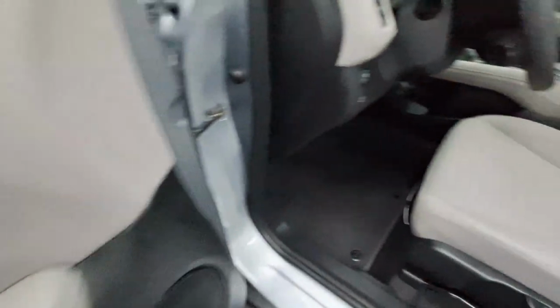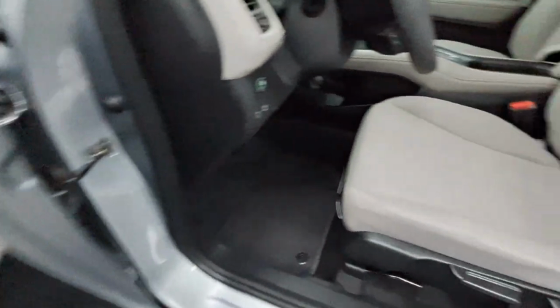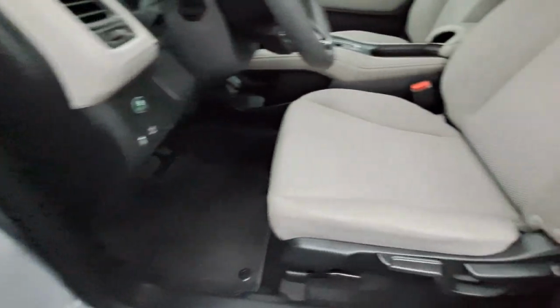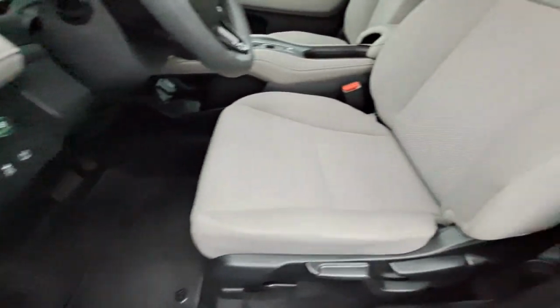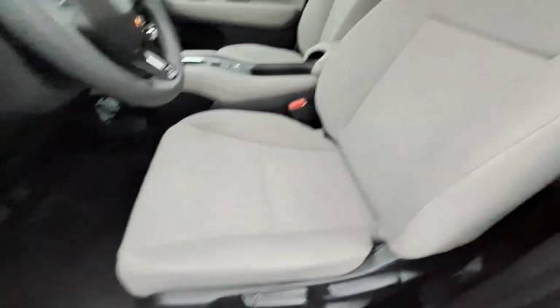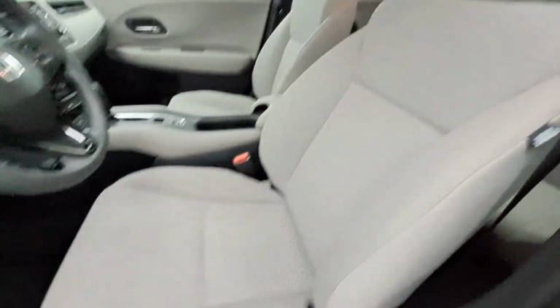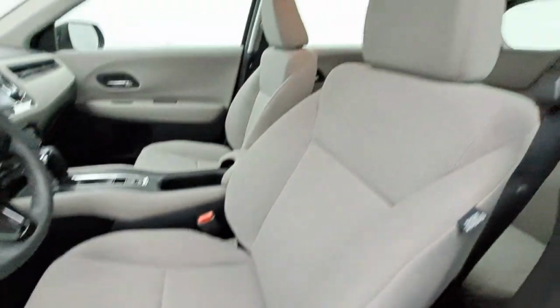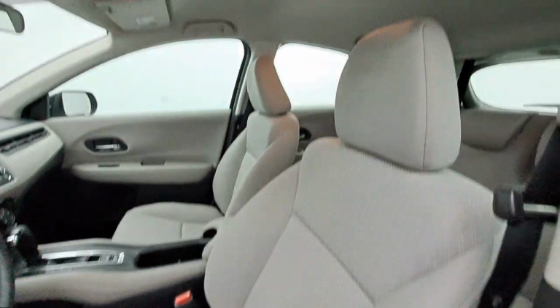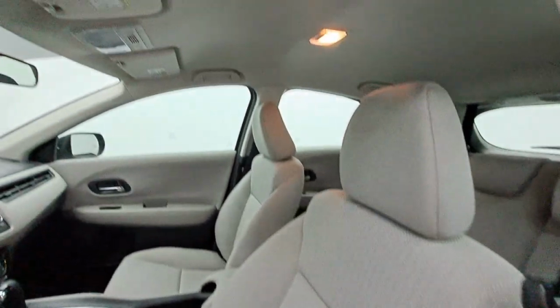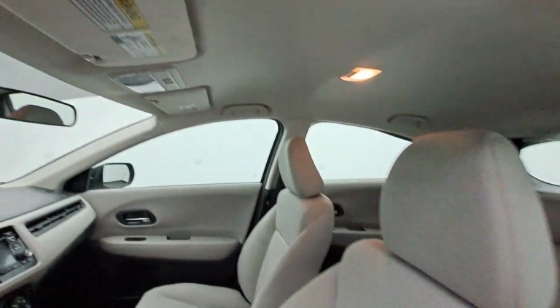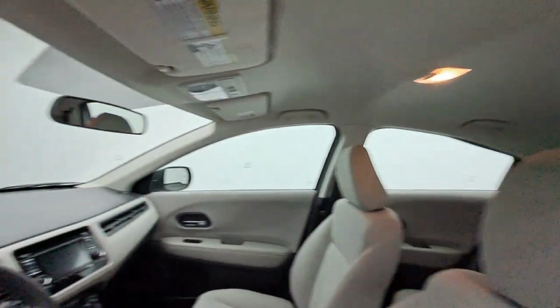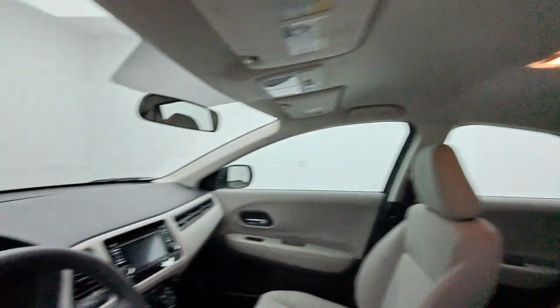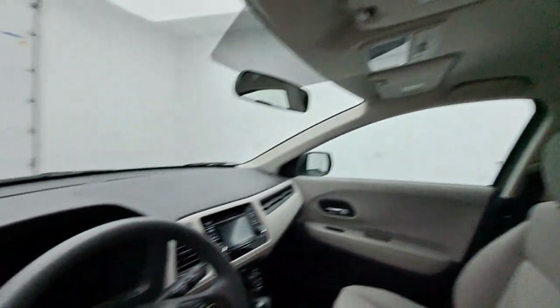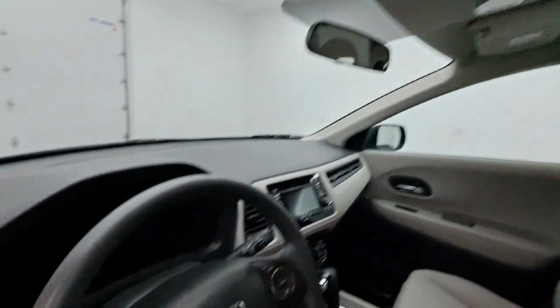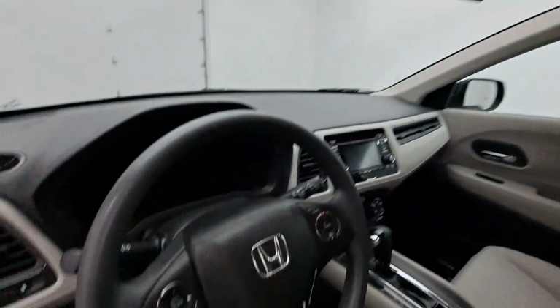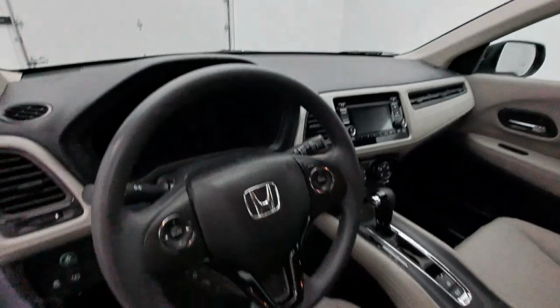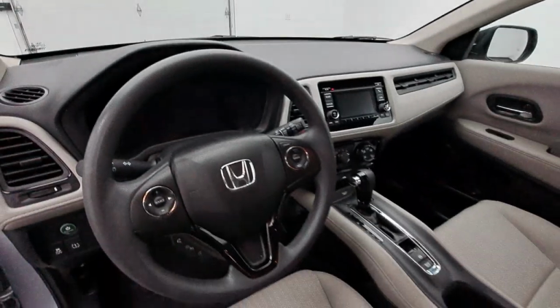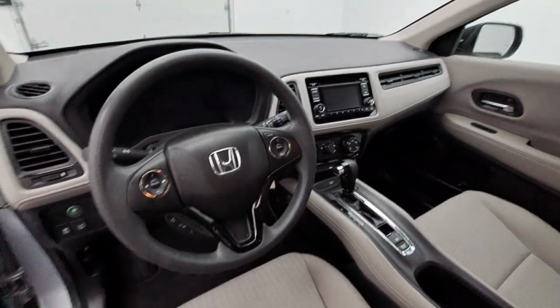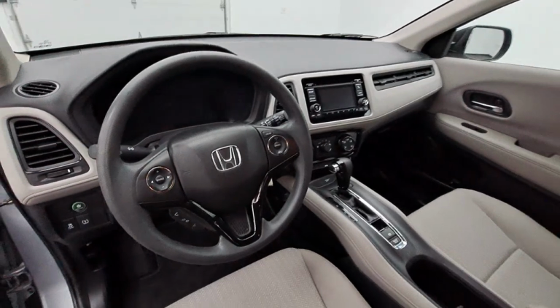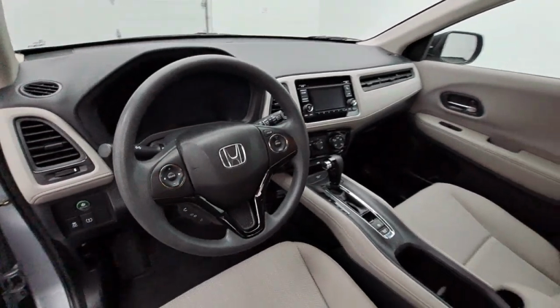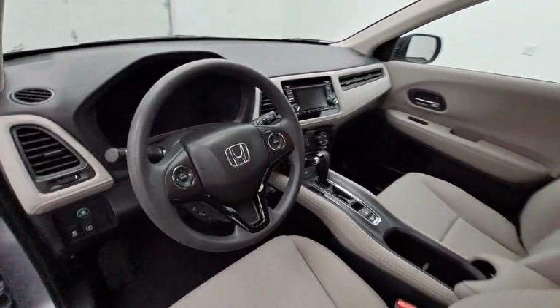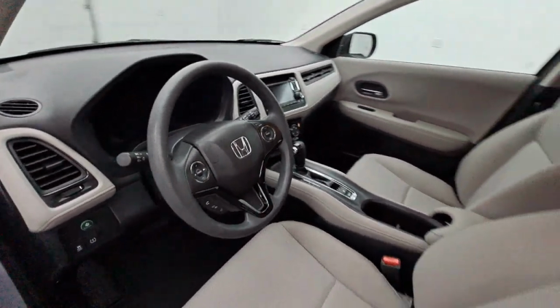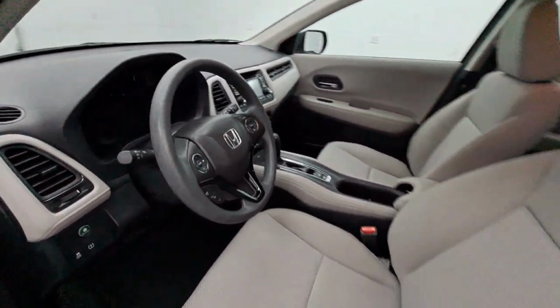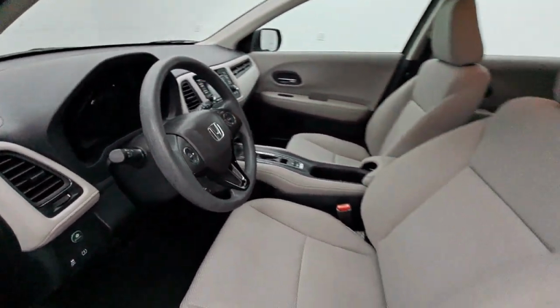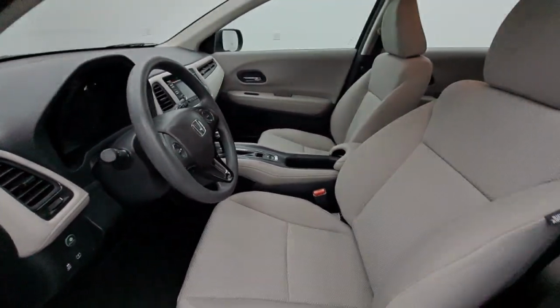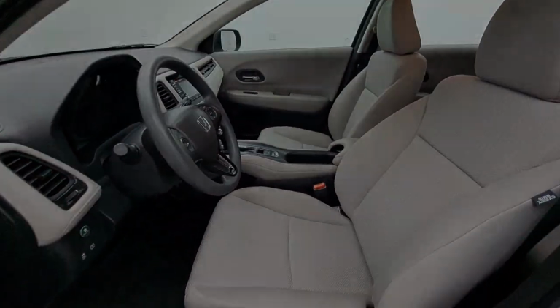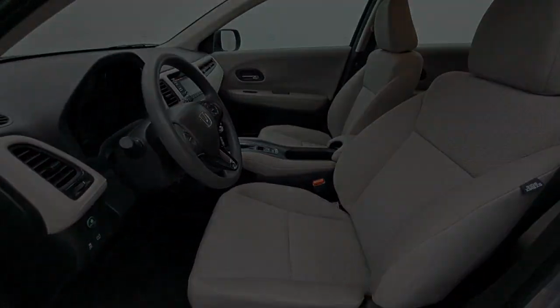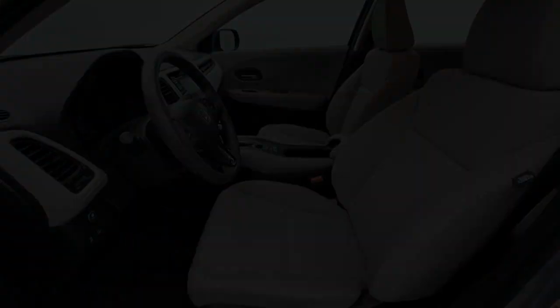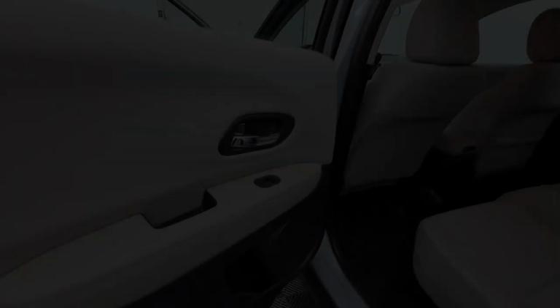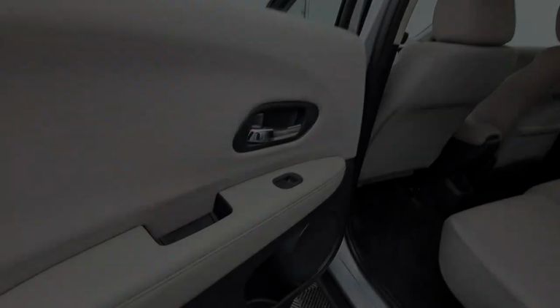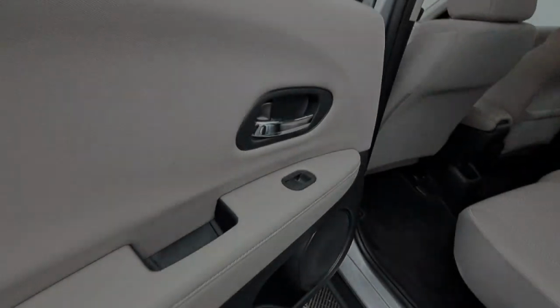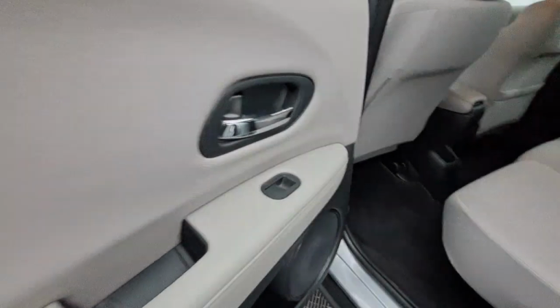This Honda HR-V is the perfect blend of comfort, convenience, and cleverness. Come in for a test drive experience and take a closer look.